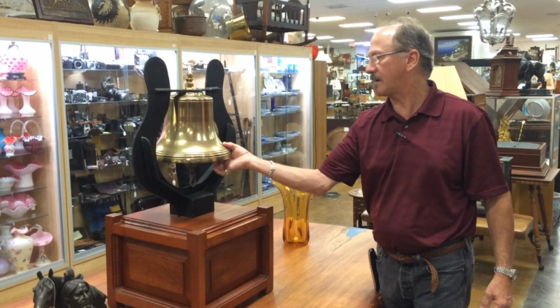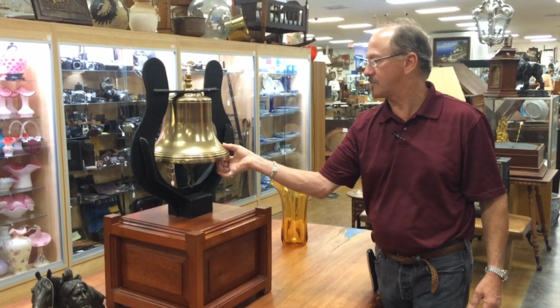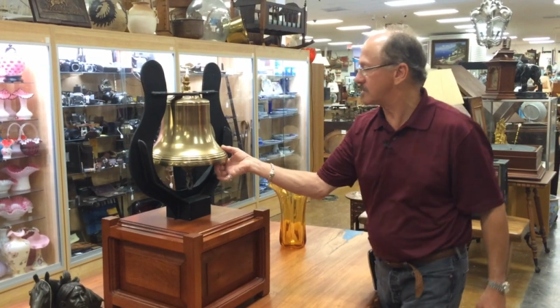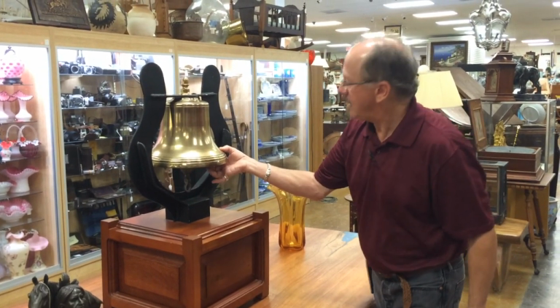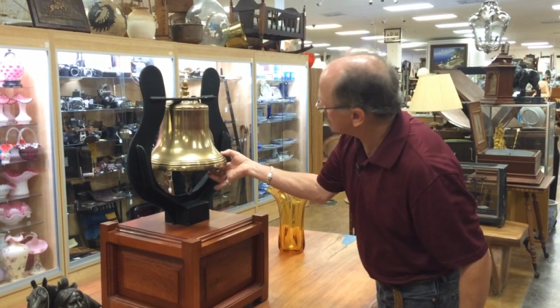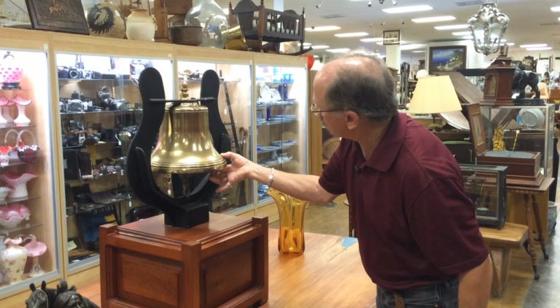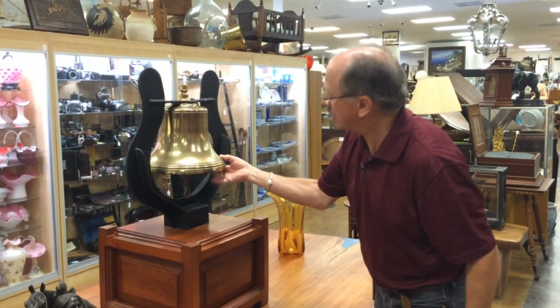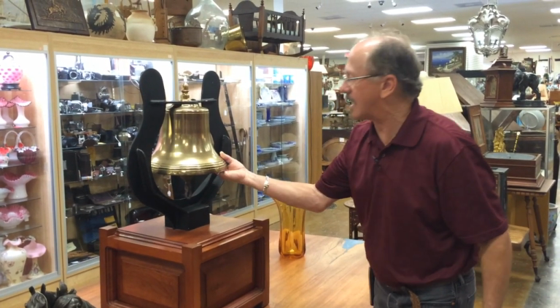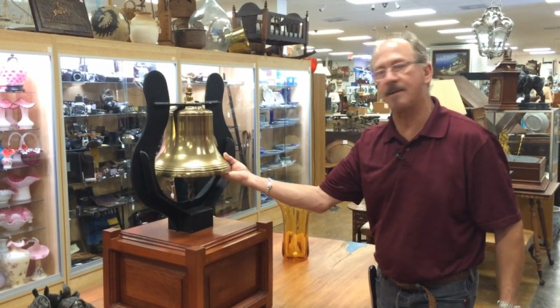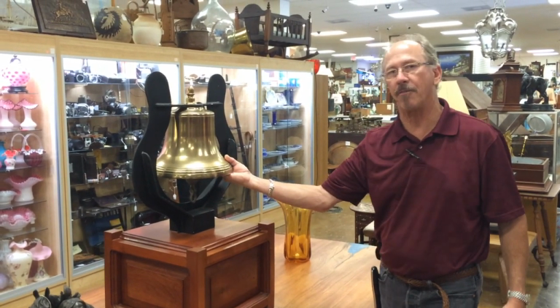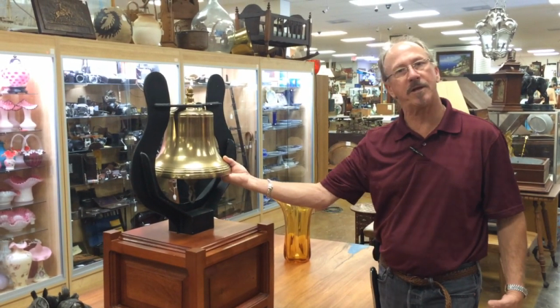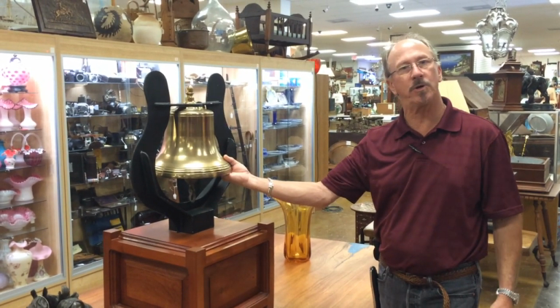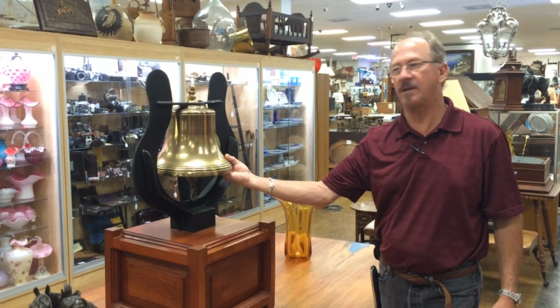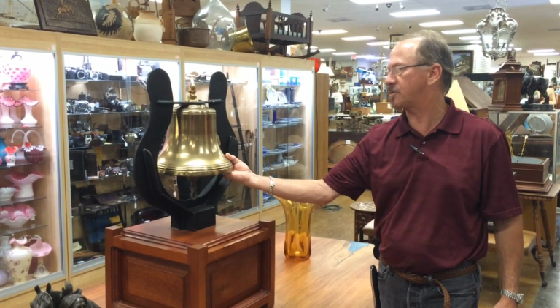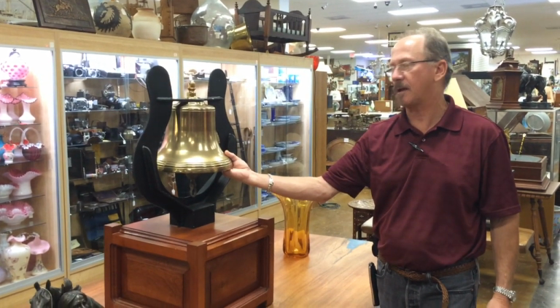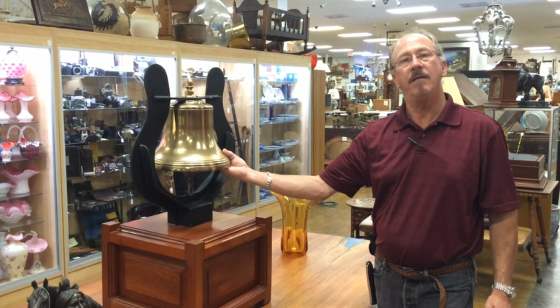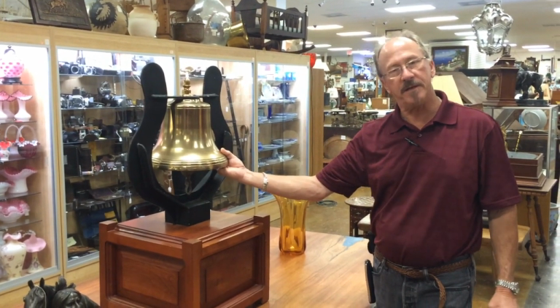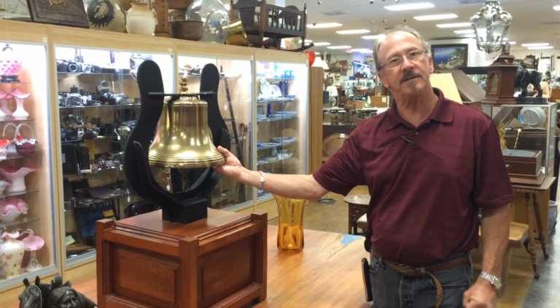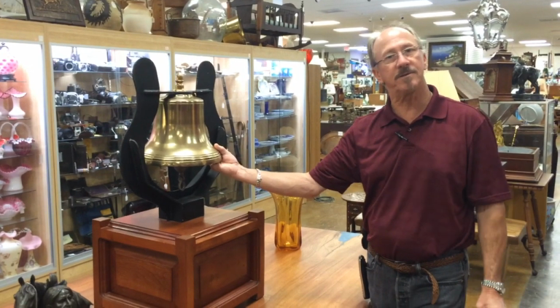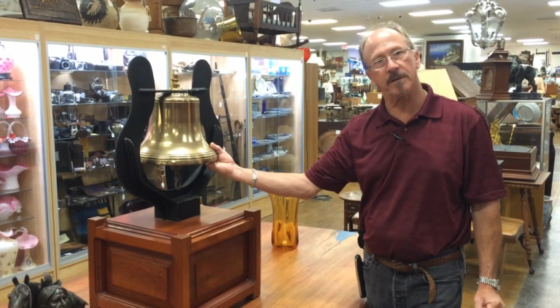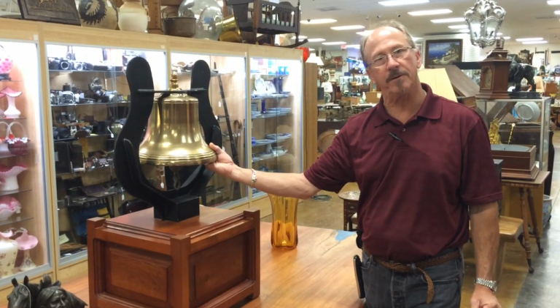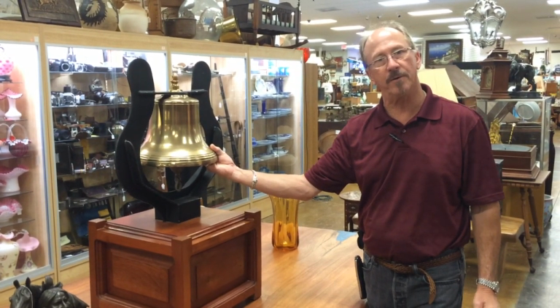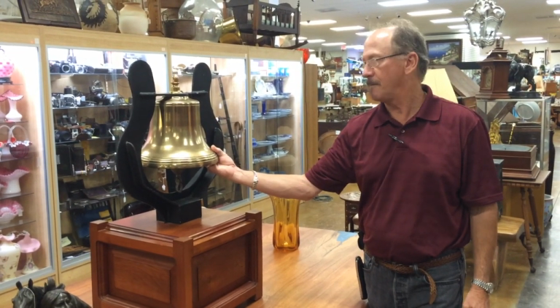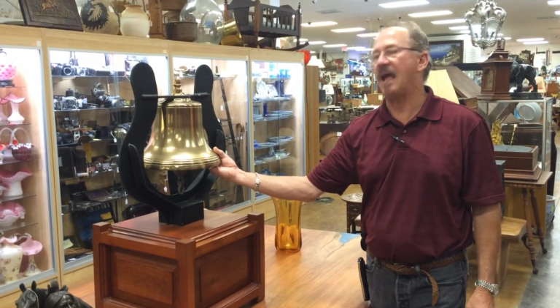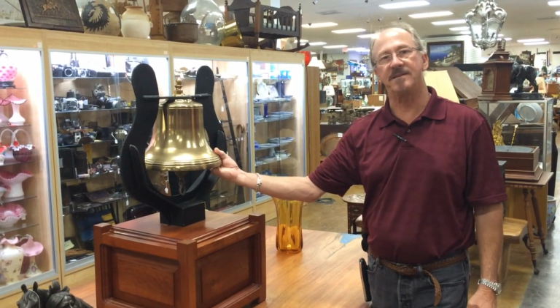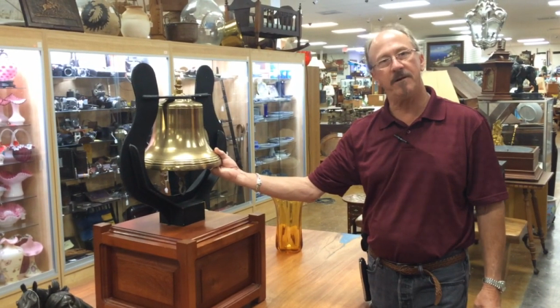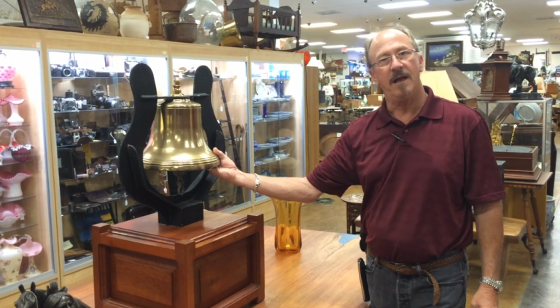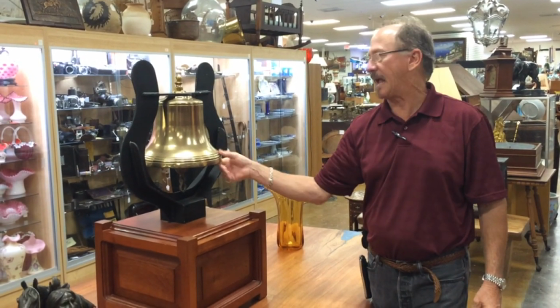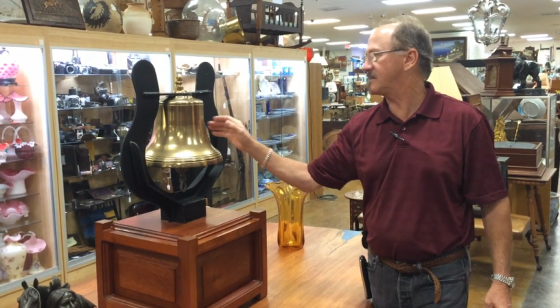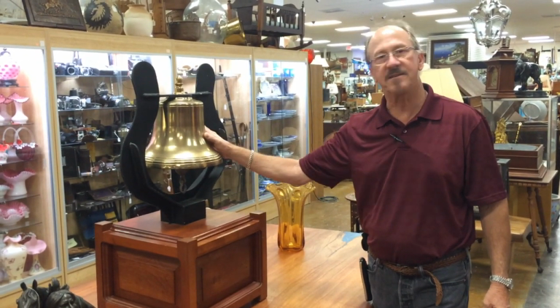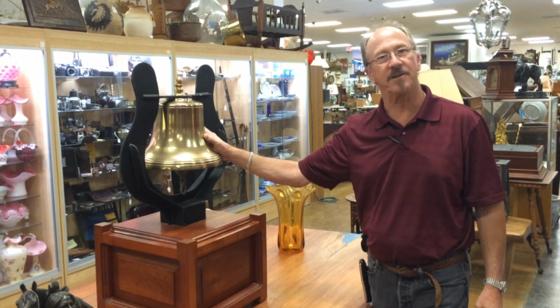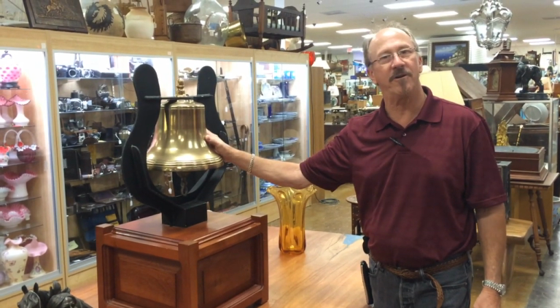If I could just impress upon you, it feels like it's about three quarters of an inch thick. This is the real deal folks, and it's here at Gannon's Antiques and Art.